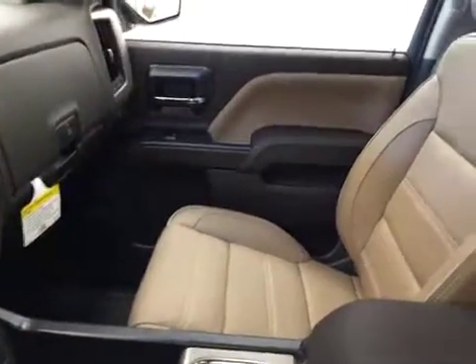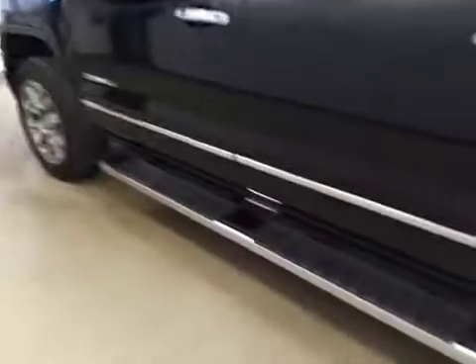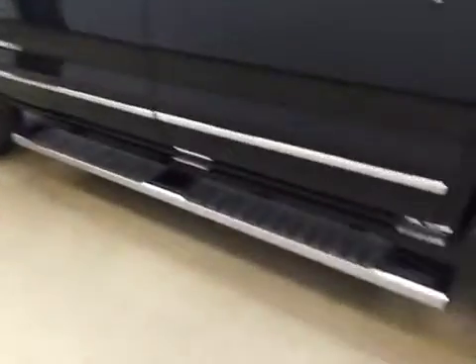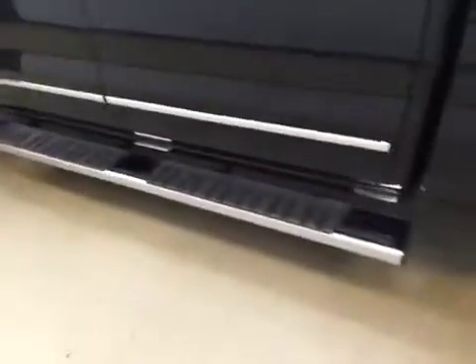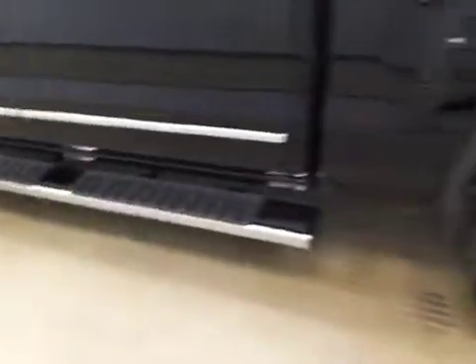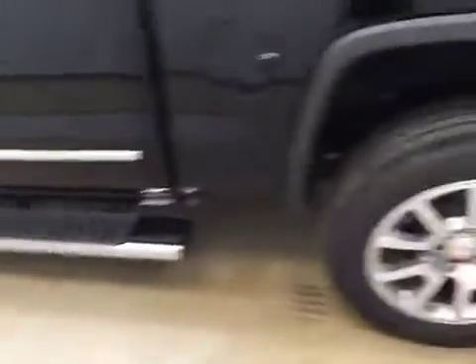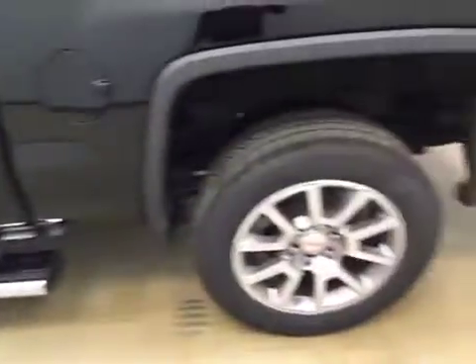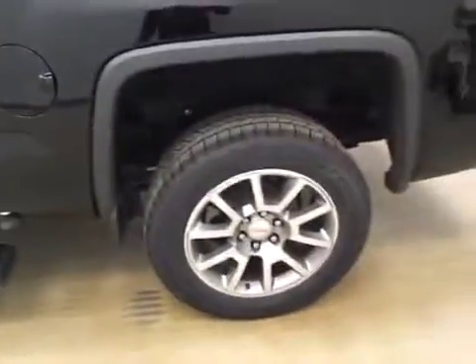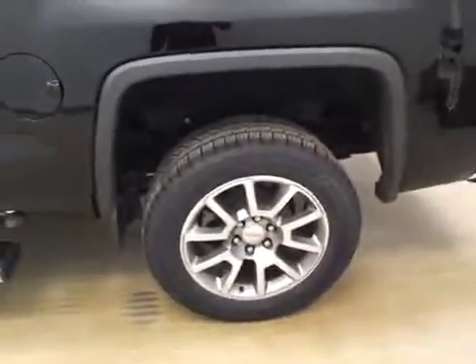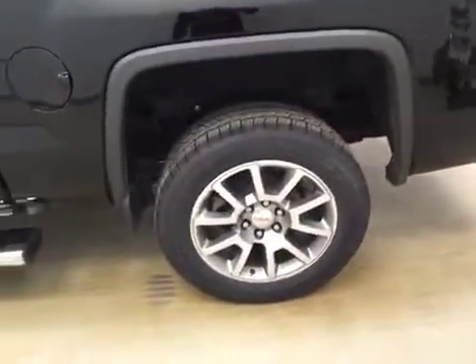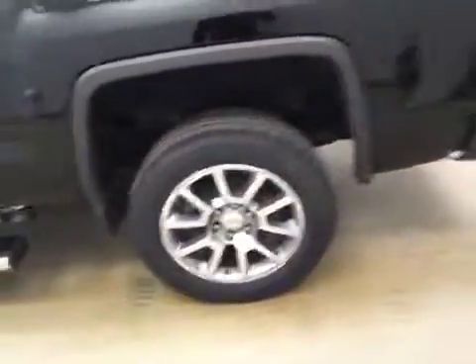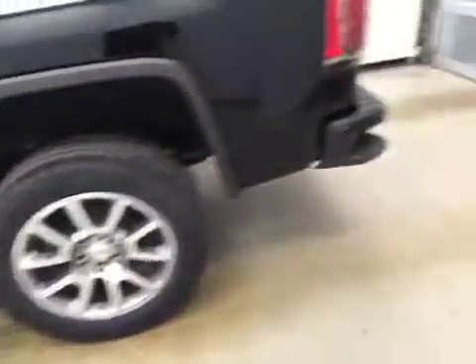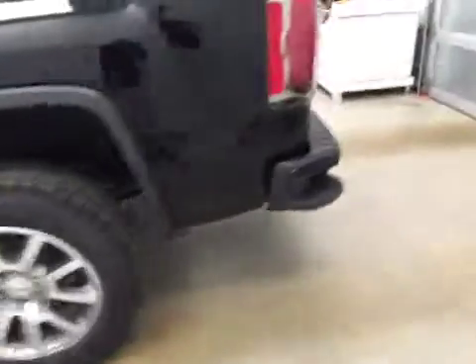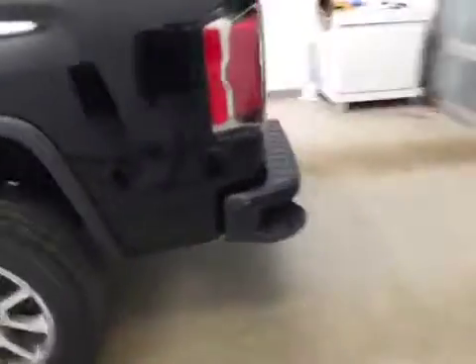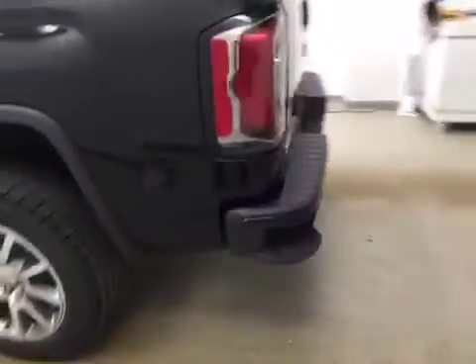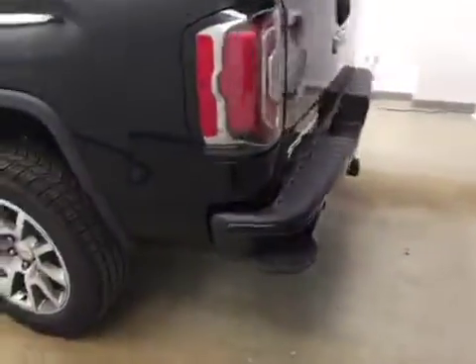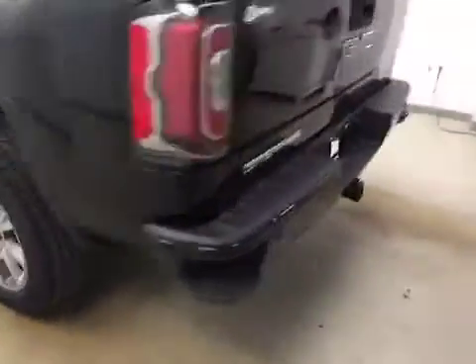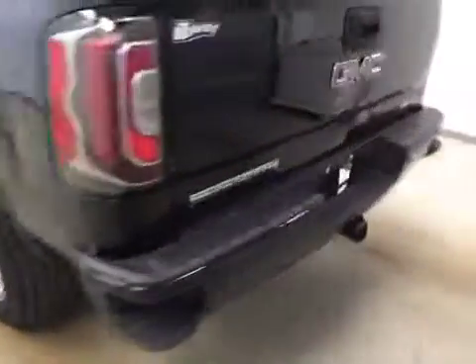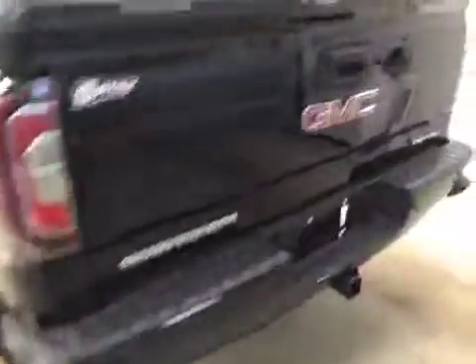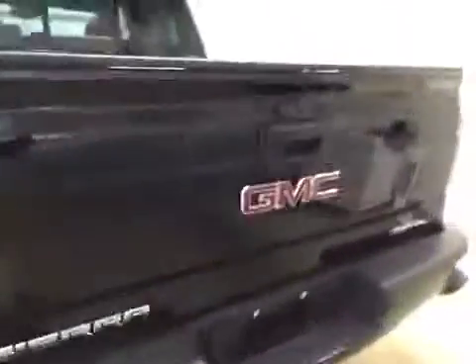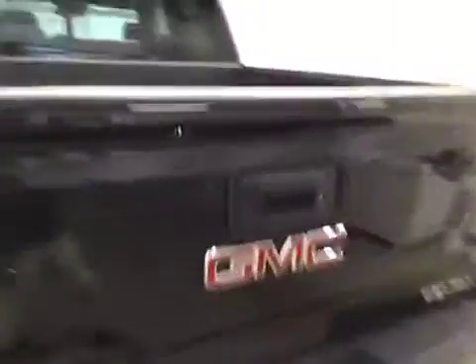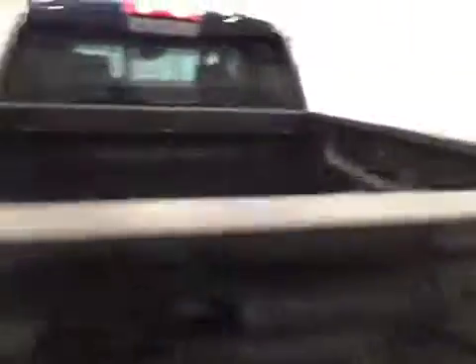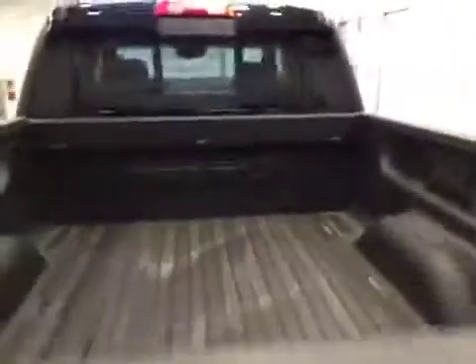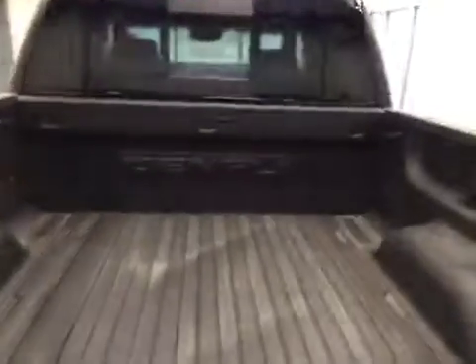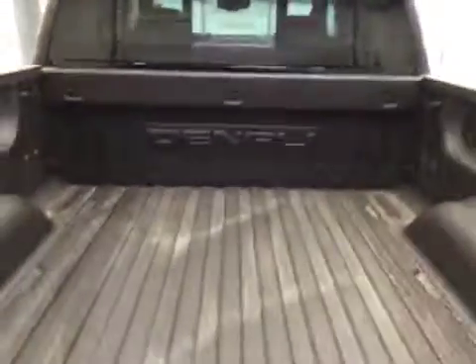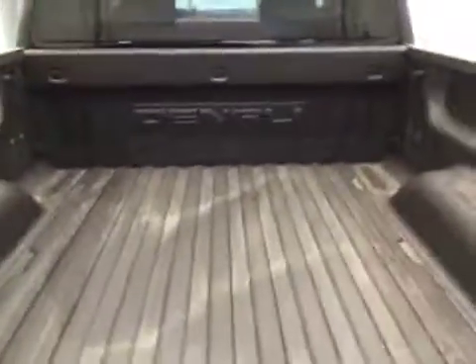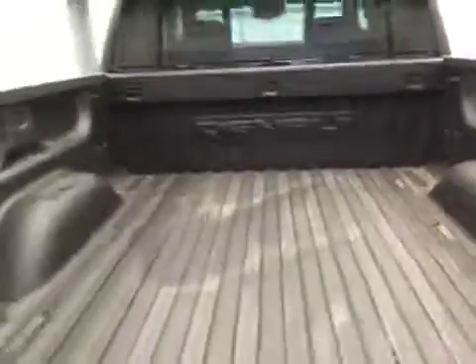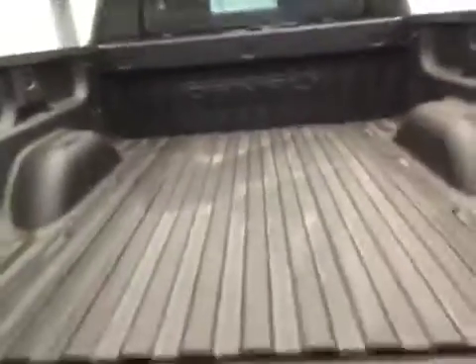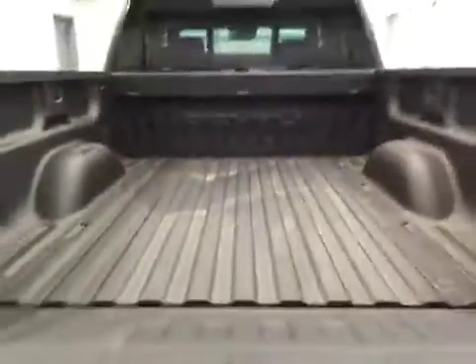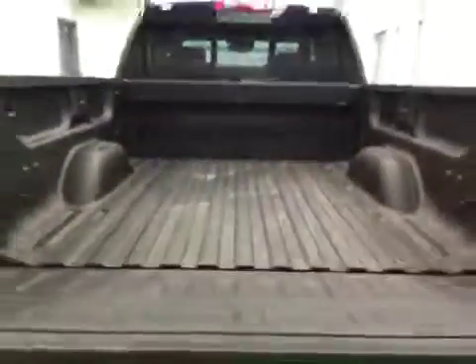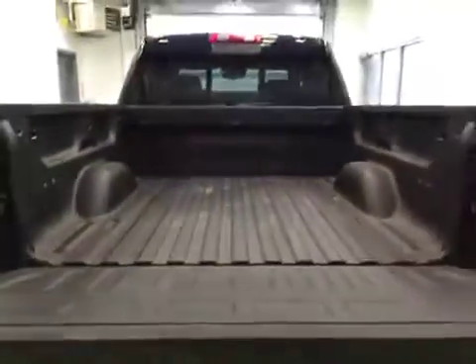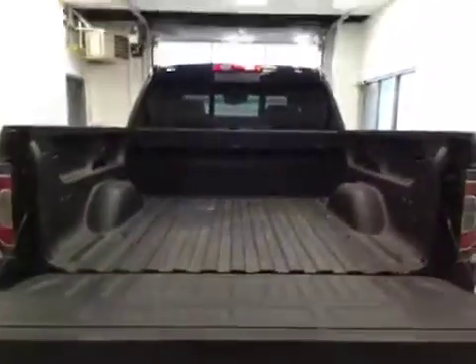This vehicle comes with running boards, 20-inch alloy rims, a tailgate step, rear parking assist, backup camera, spray-on bed liner, and additional cargo space.